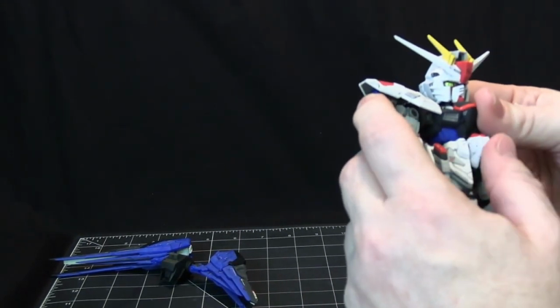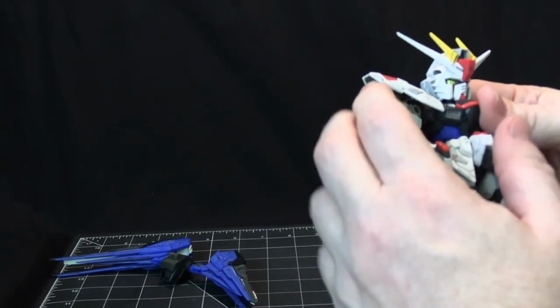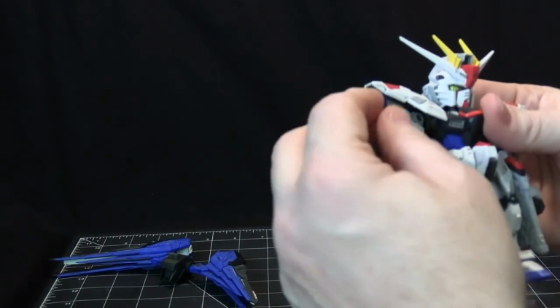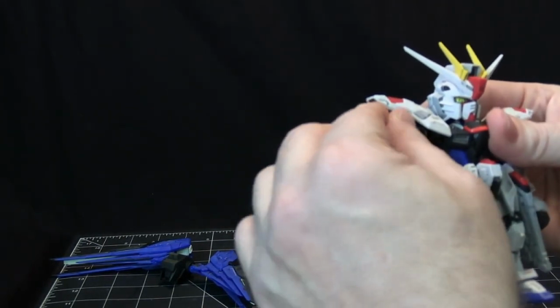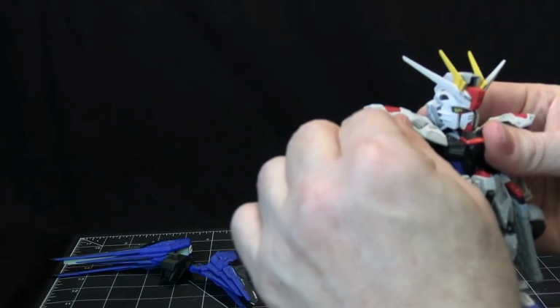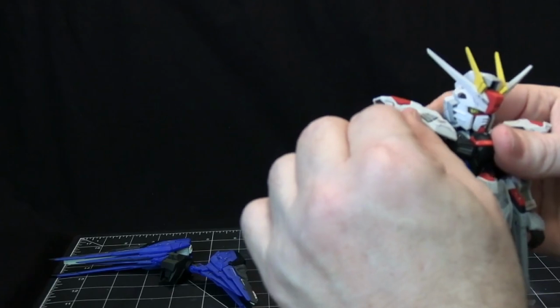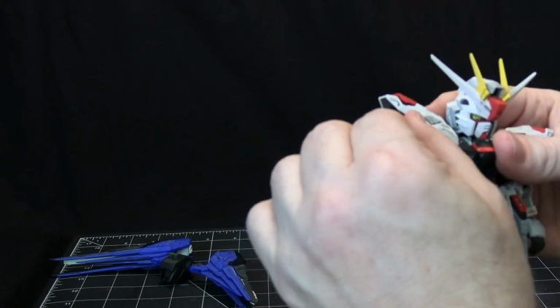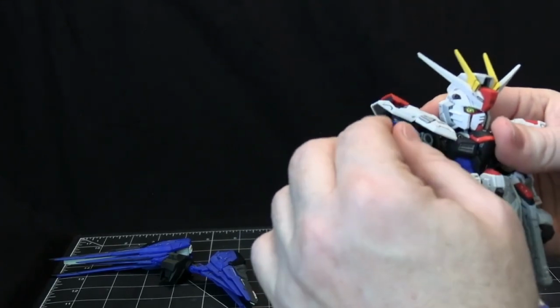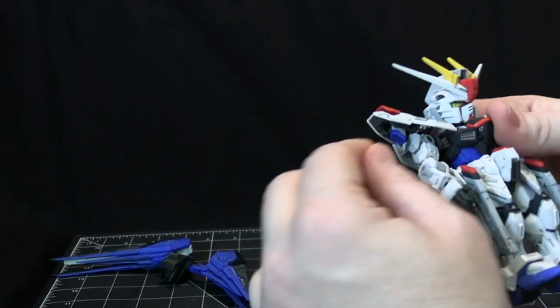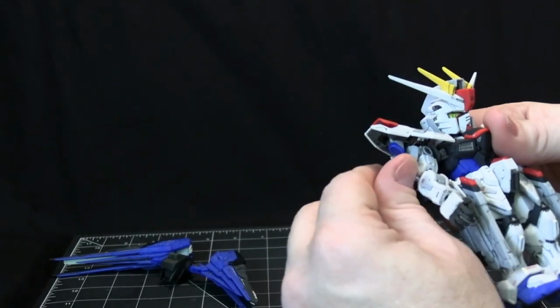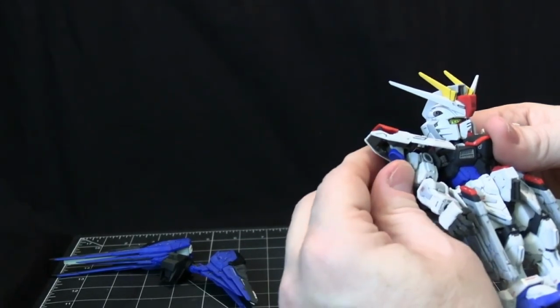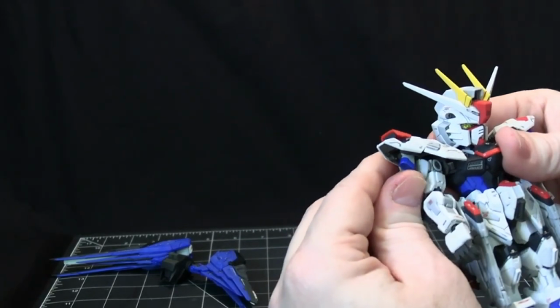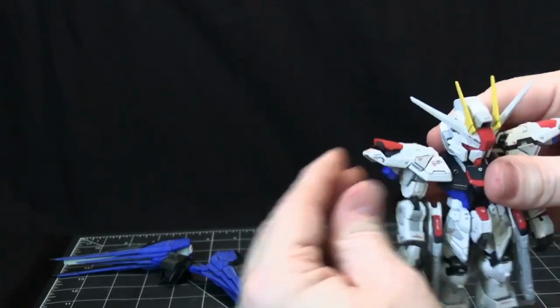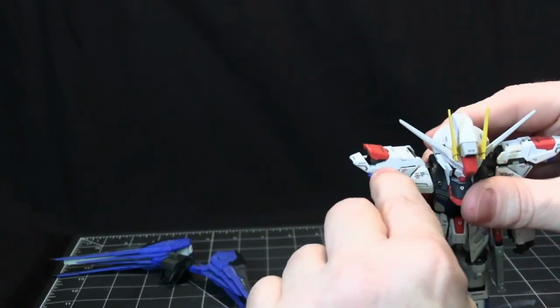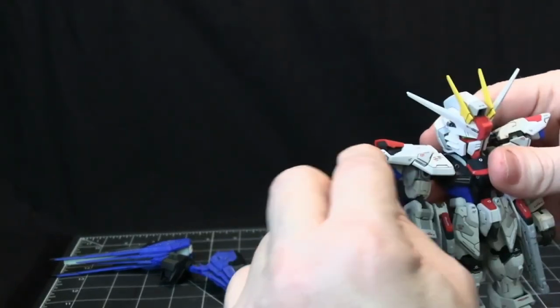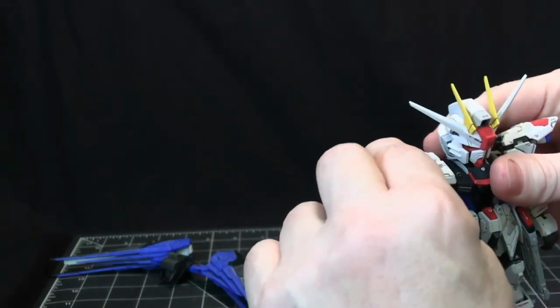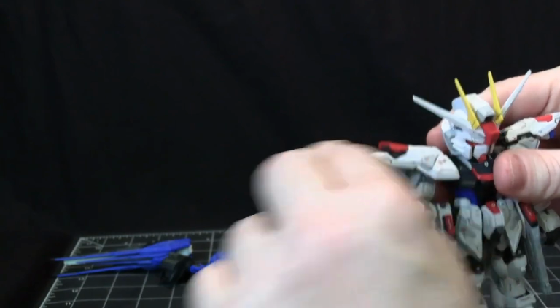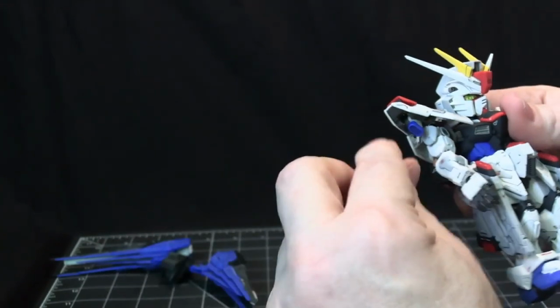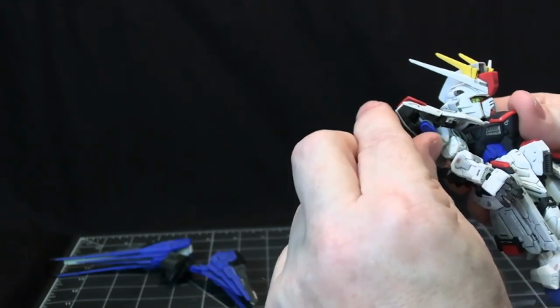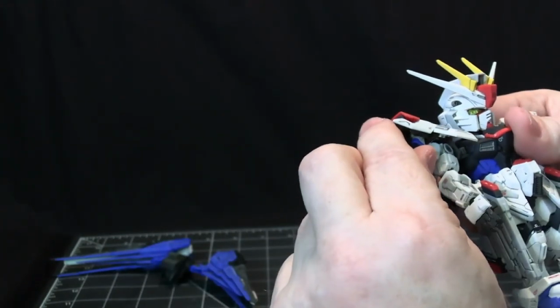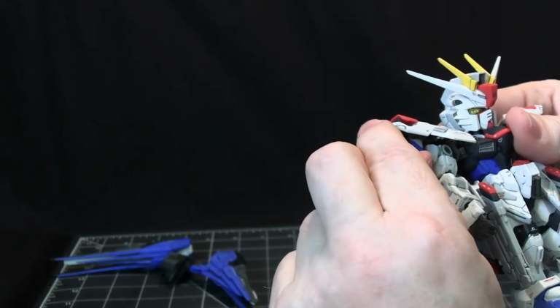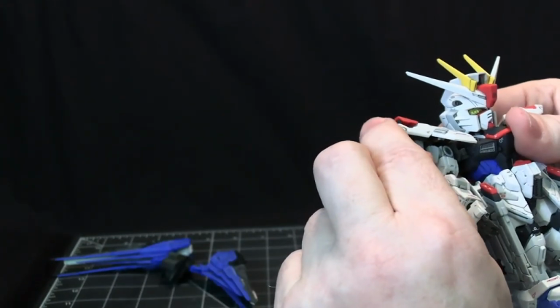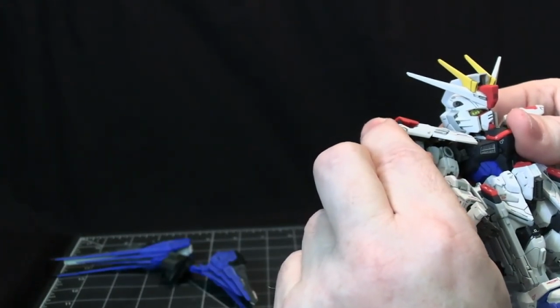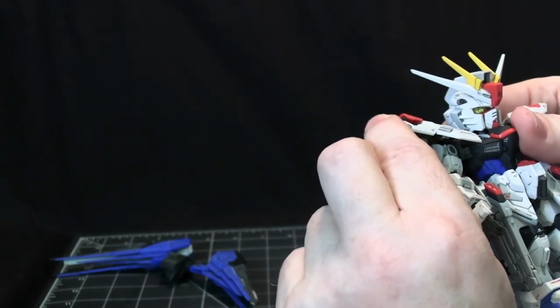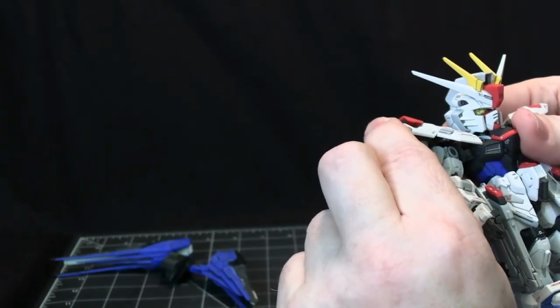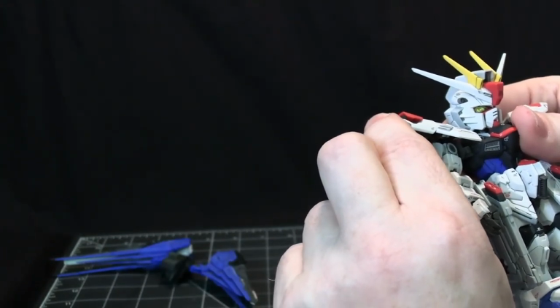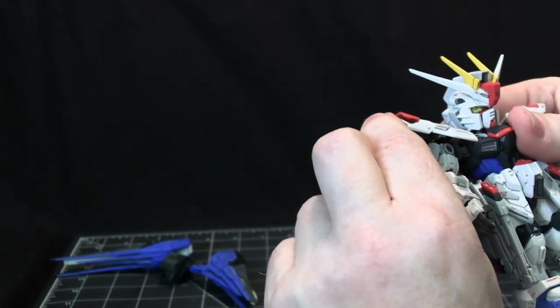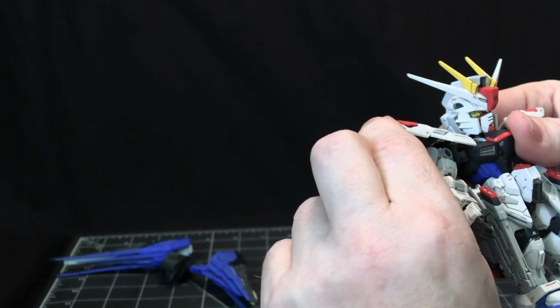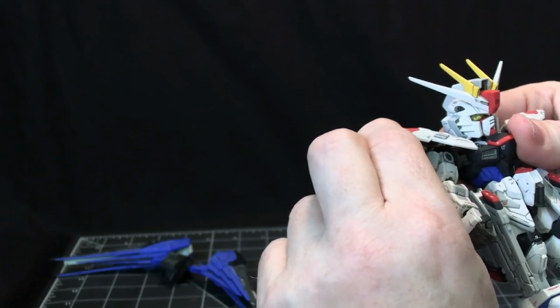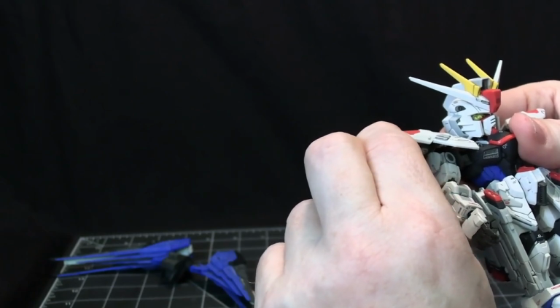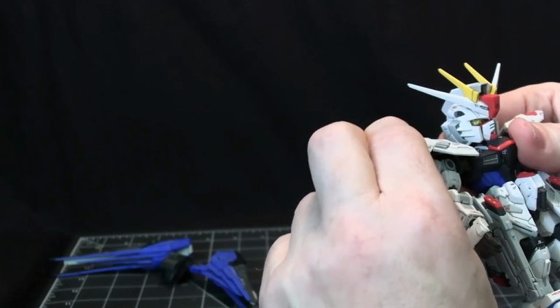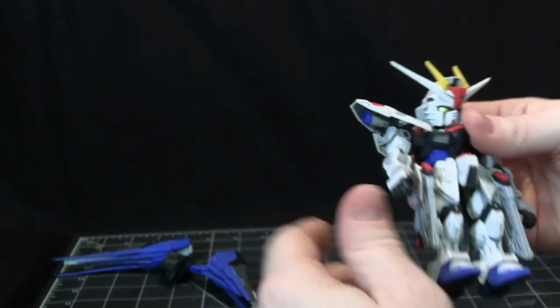Another gimmick: this little blue thruster — if you push it down, it opens up a hatch here so vapor can escape, and it closes back up as well.